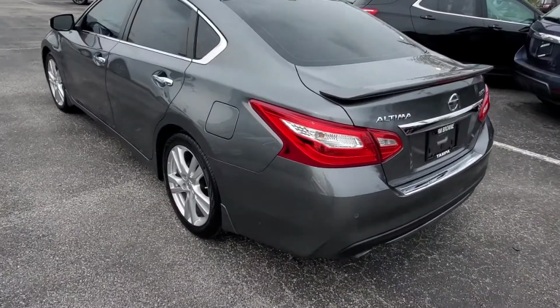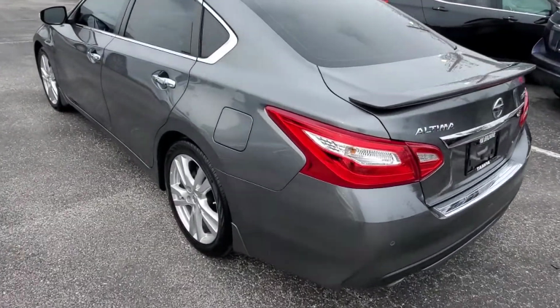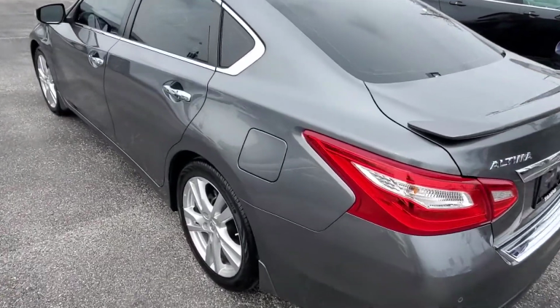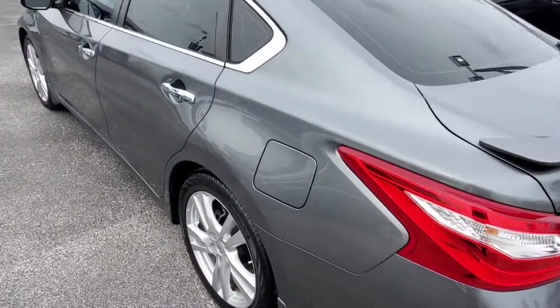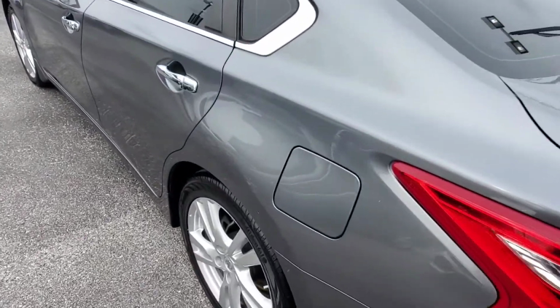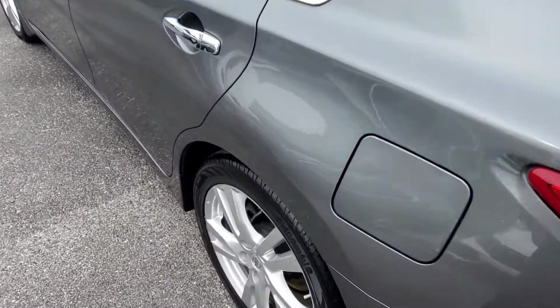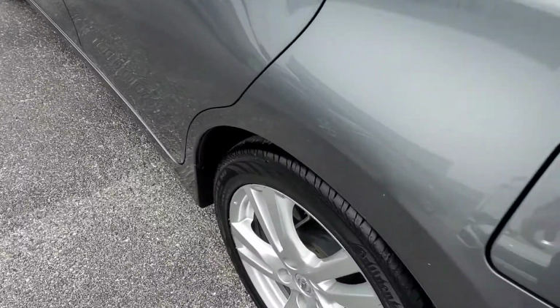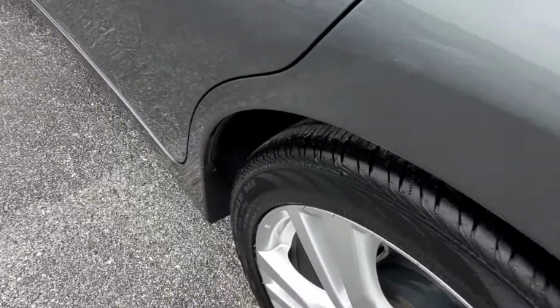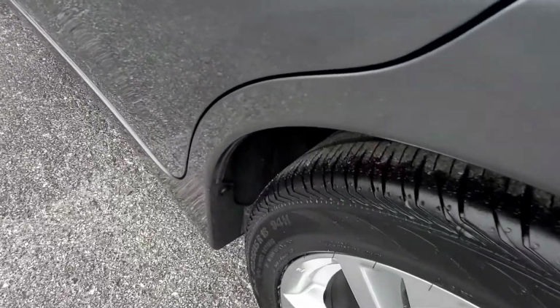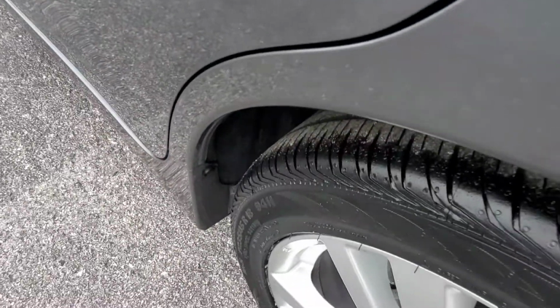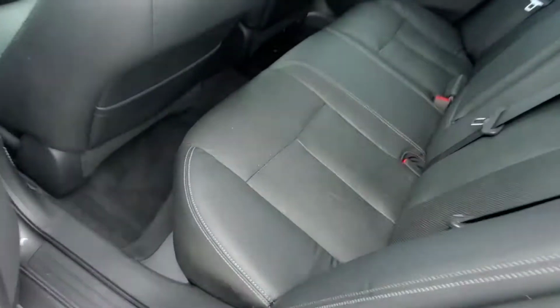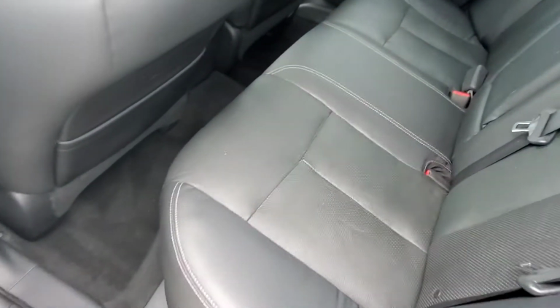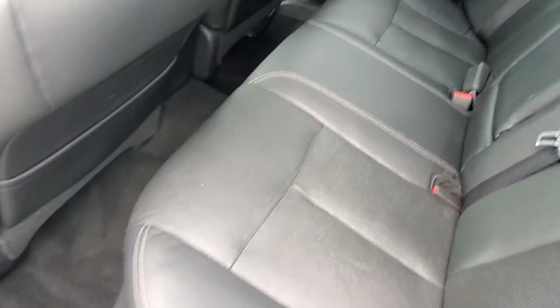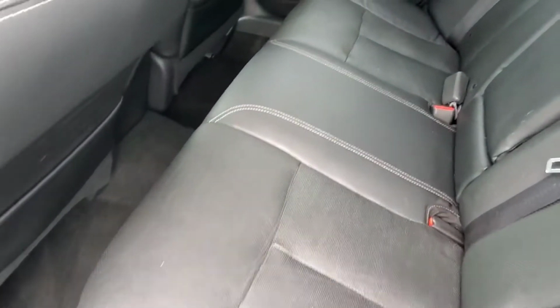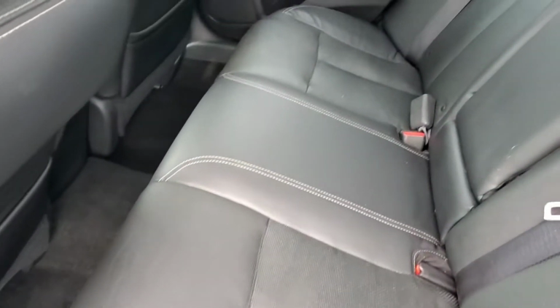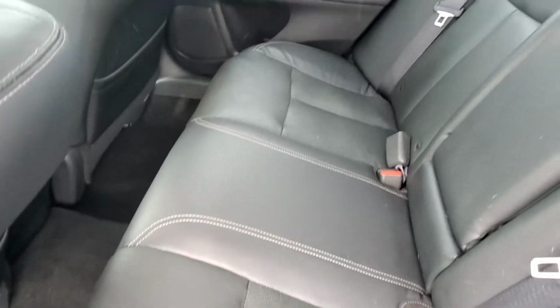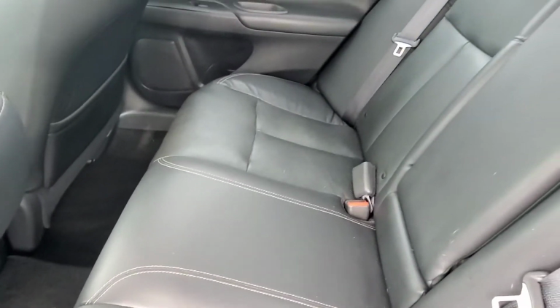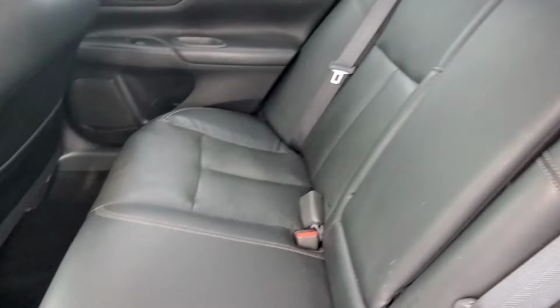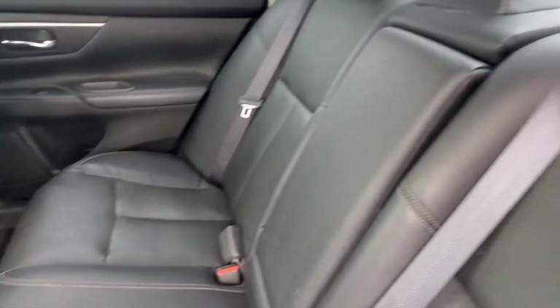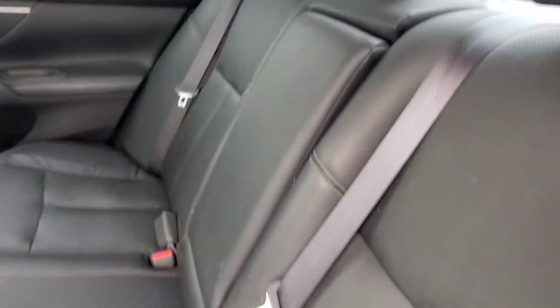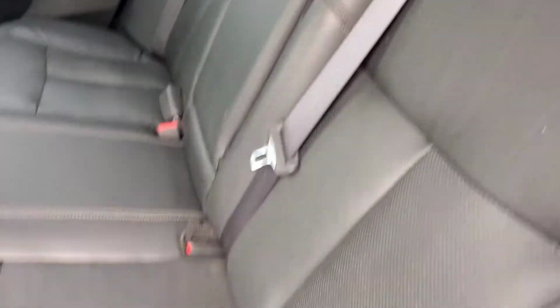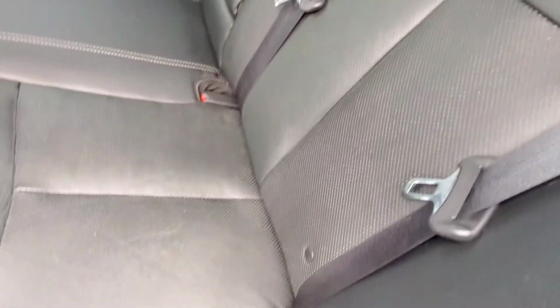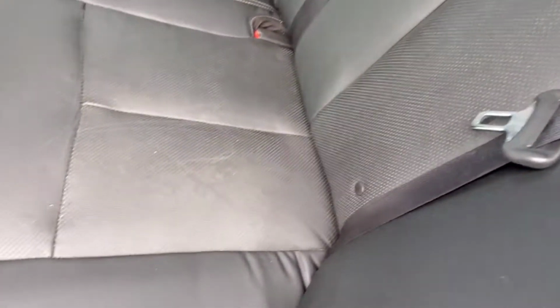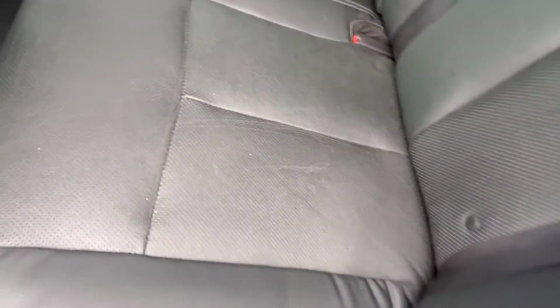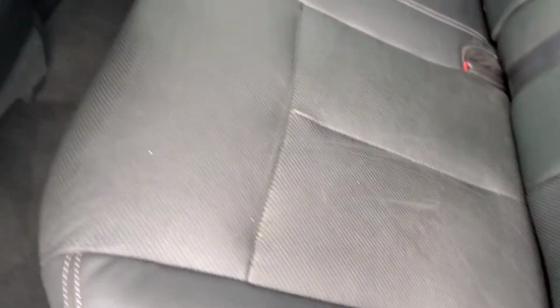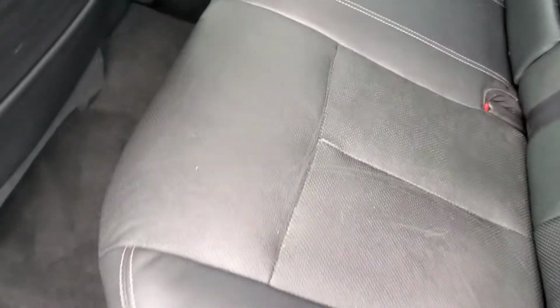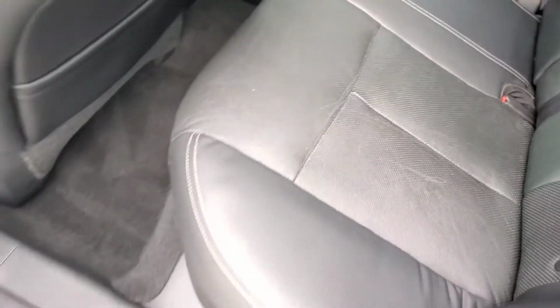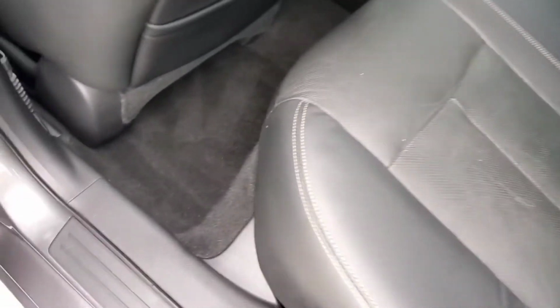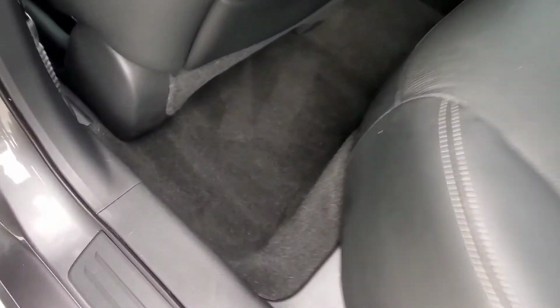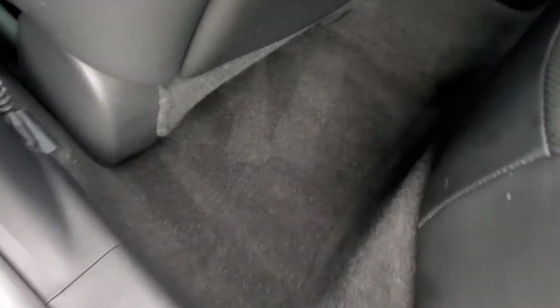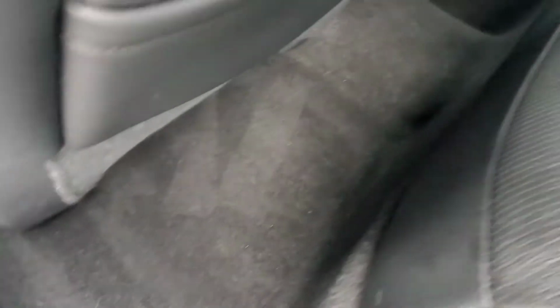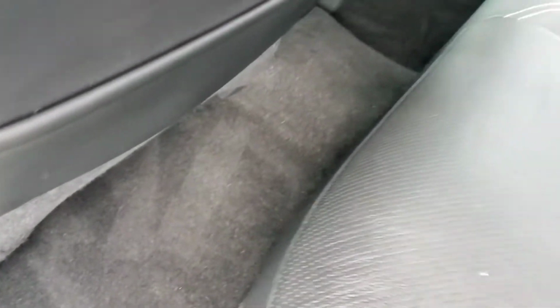This one is the 3.5, so it's got plenty of pep. Runs really nice and smooth. The condition here in the back looks nice — no rips or tears. Carpets look good.